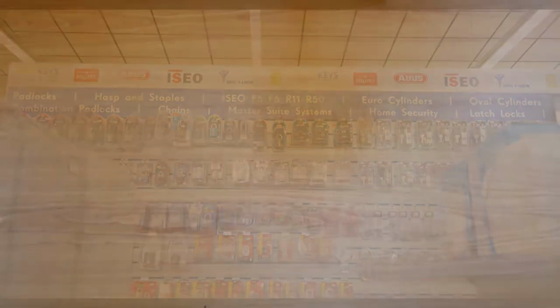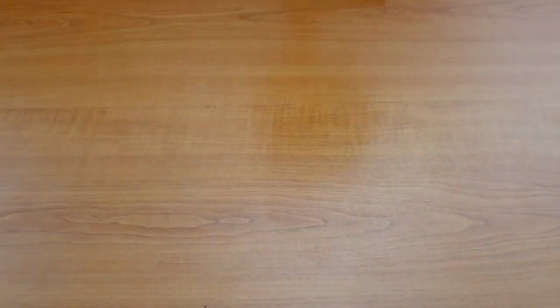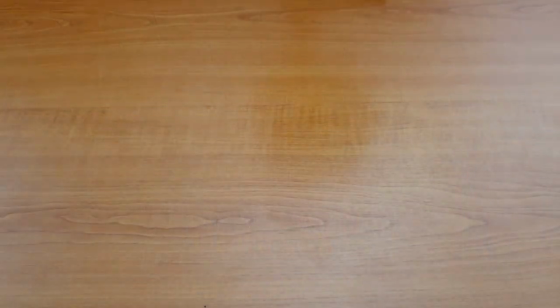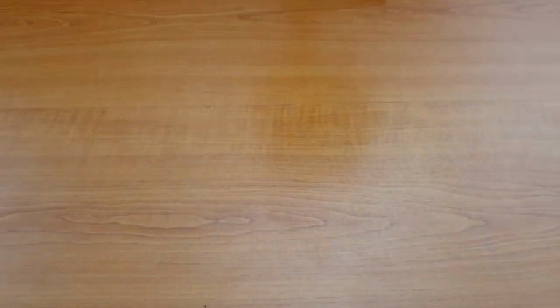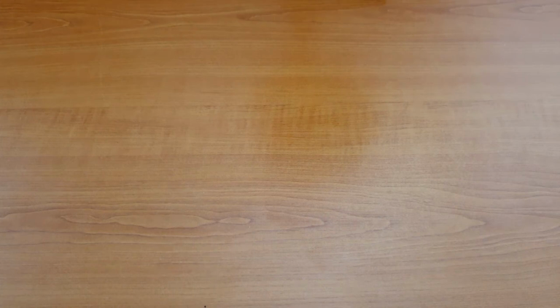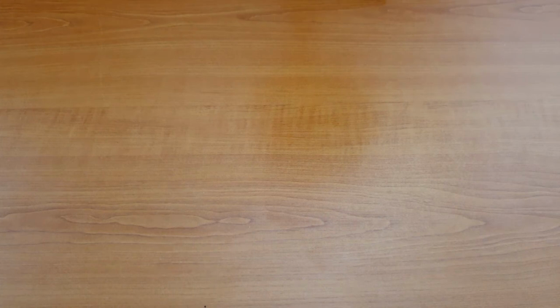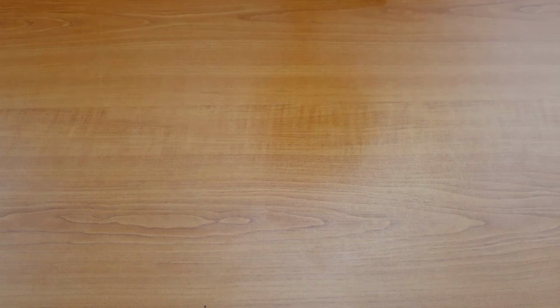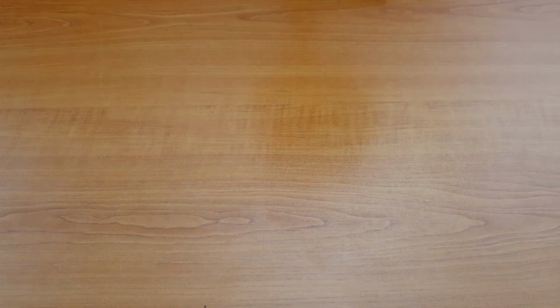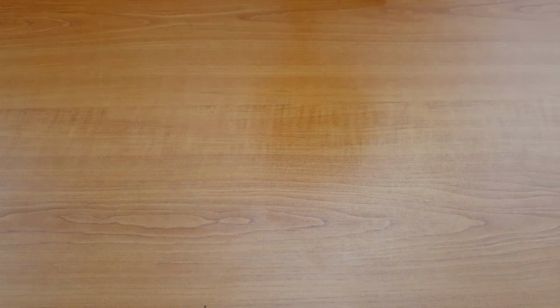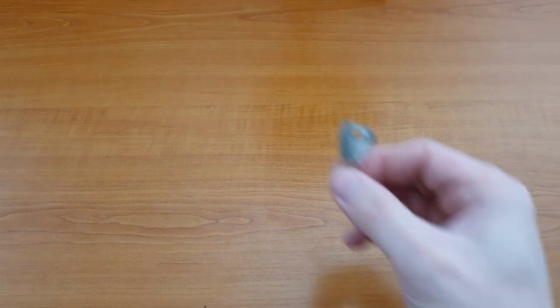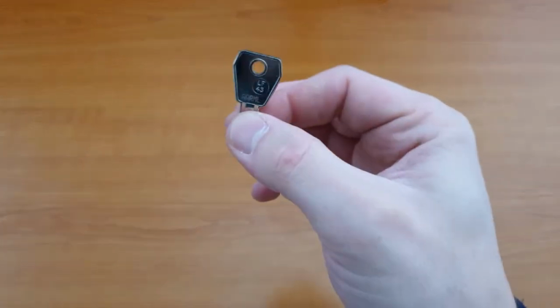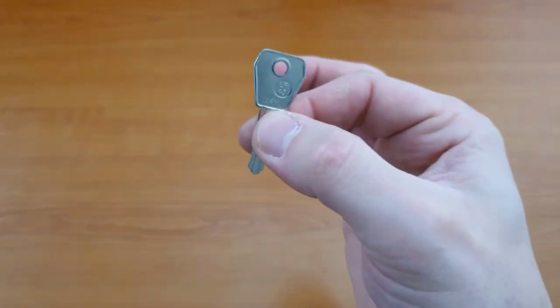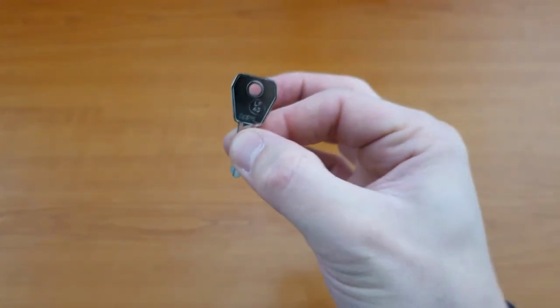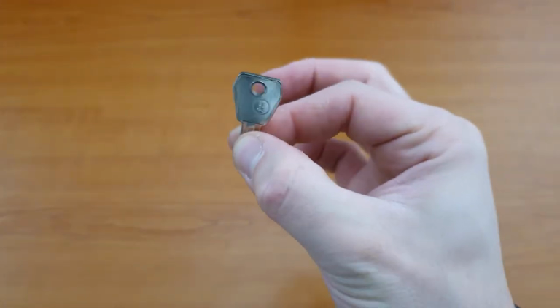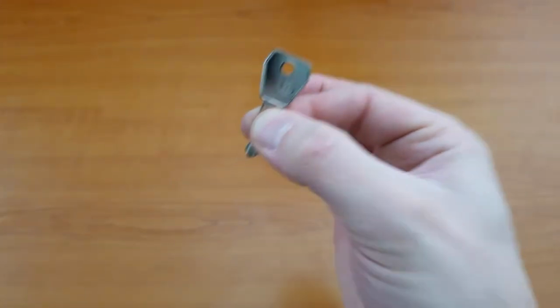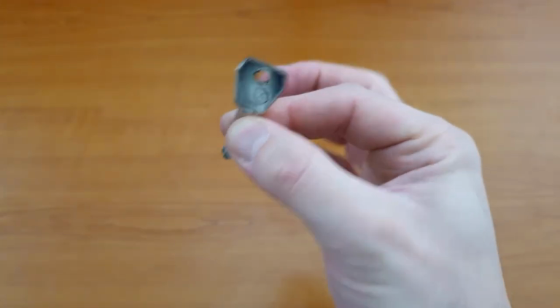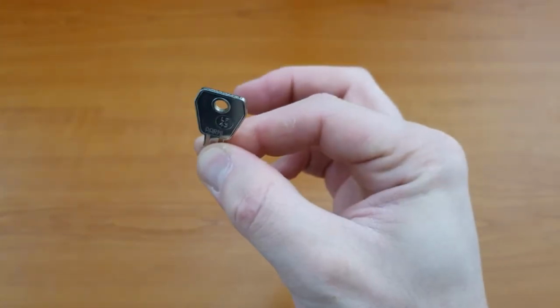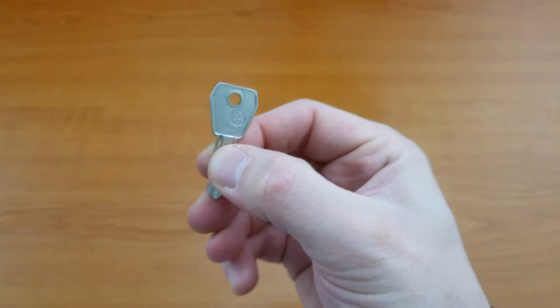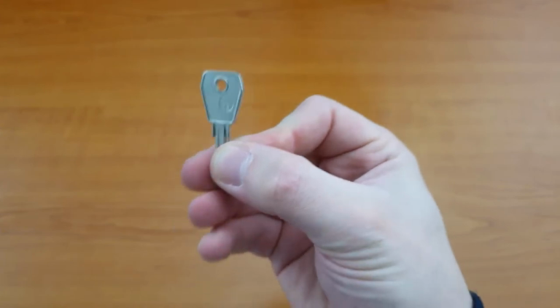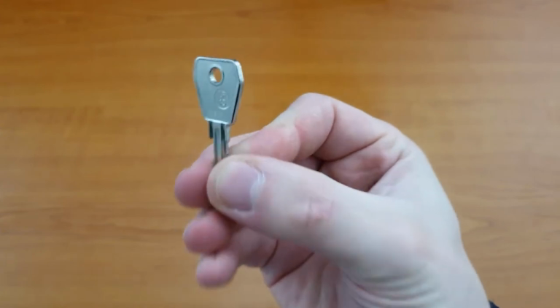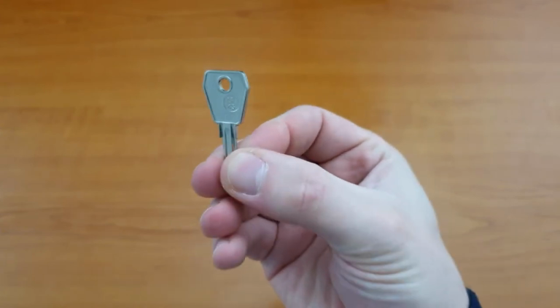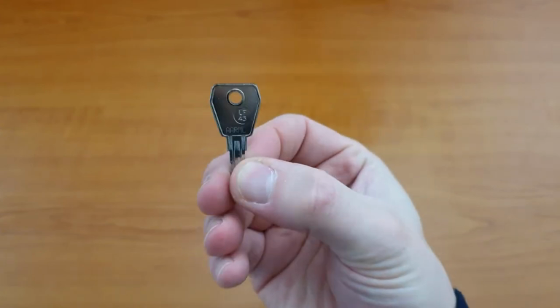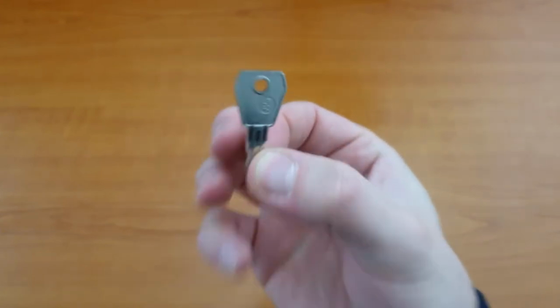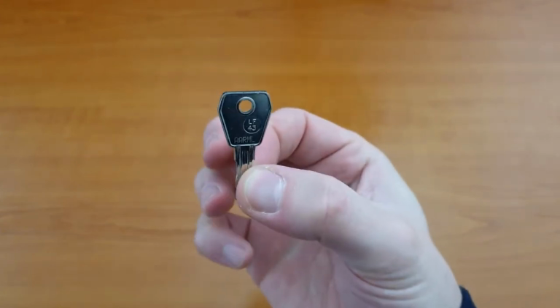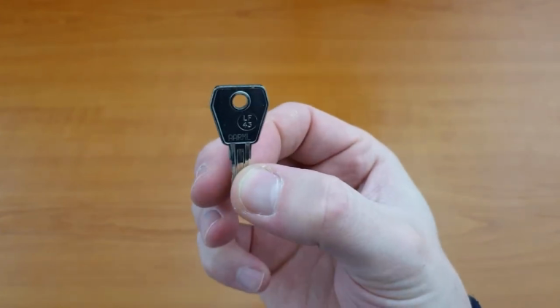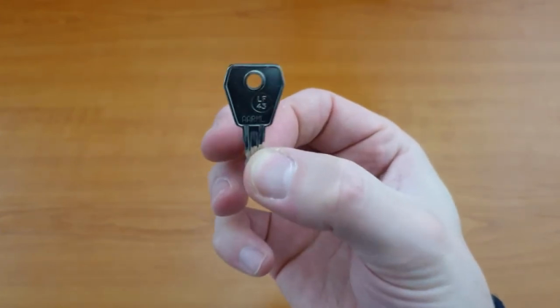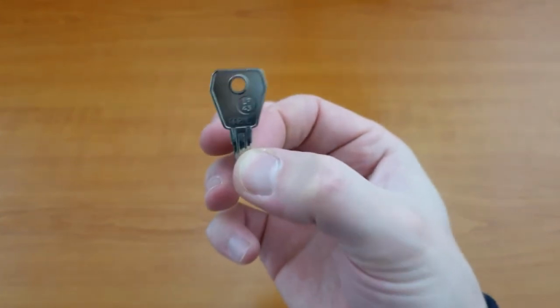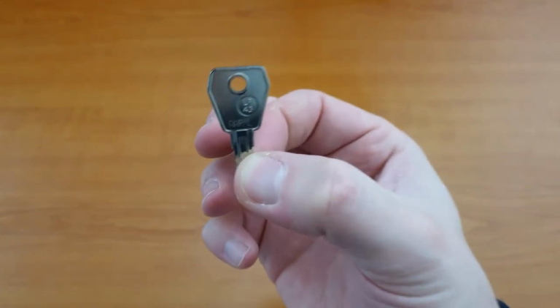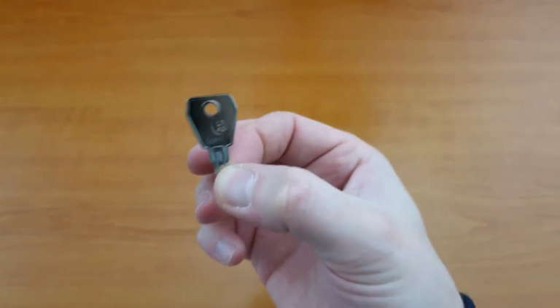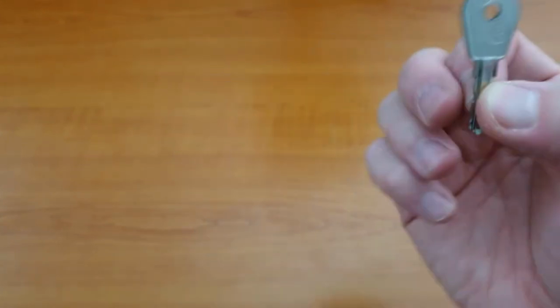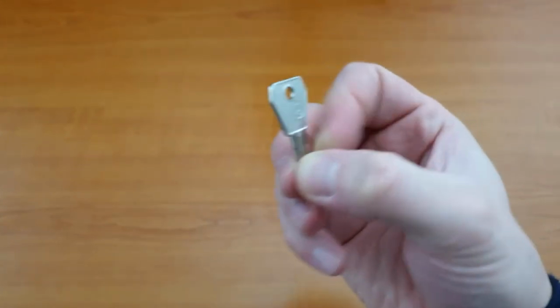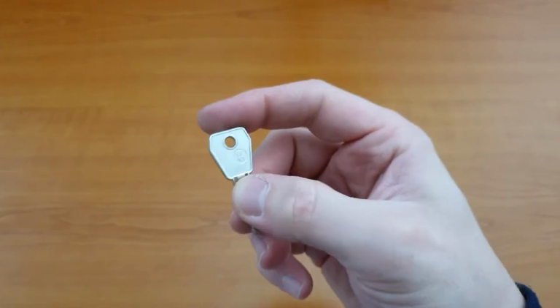The method for removing these particular cores is really straightforward, as the removal key — which is available through our website — will also act as a master key, so you won't need any additional keys to actually do this.